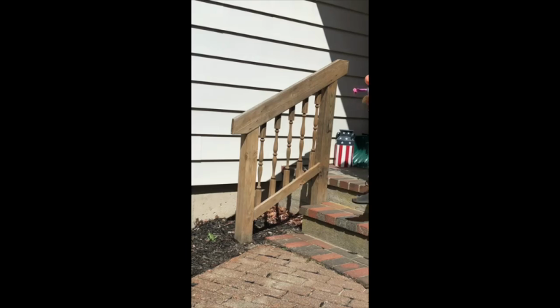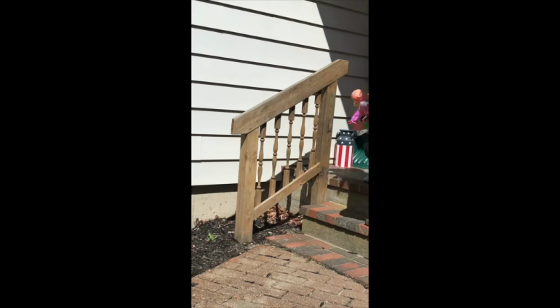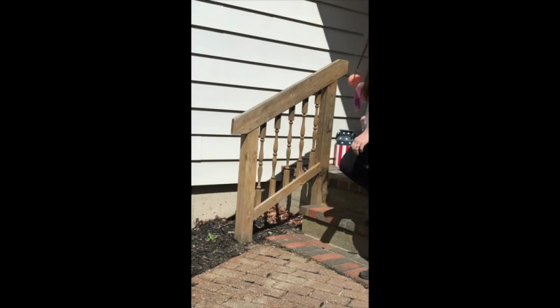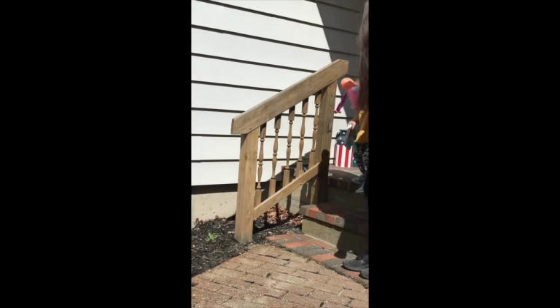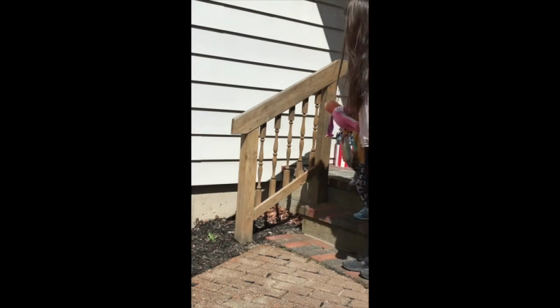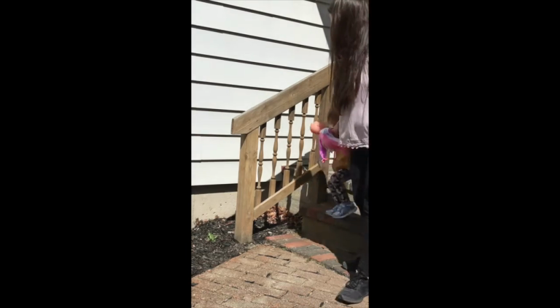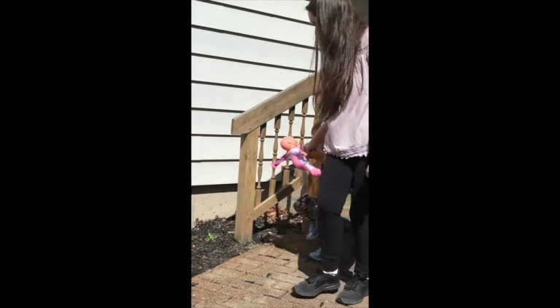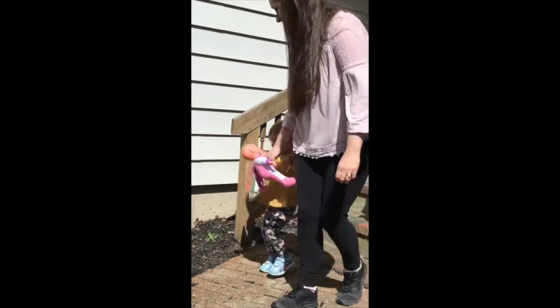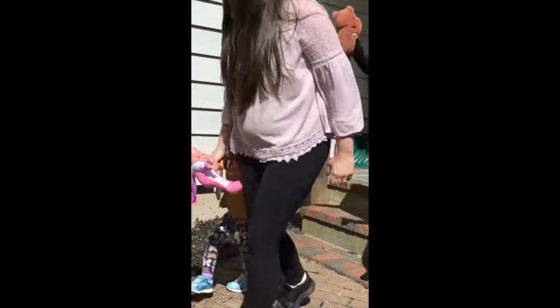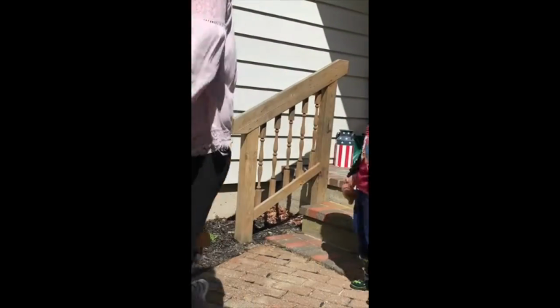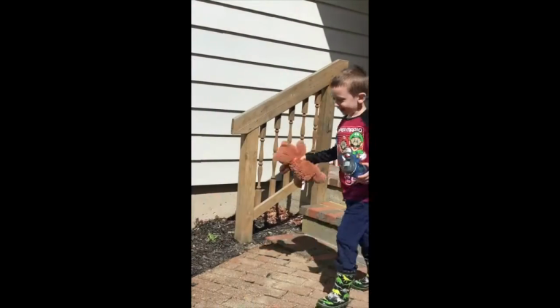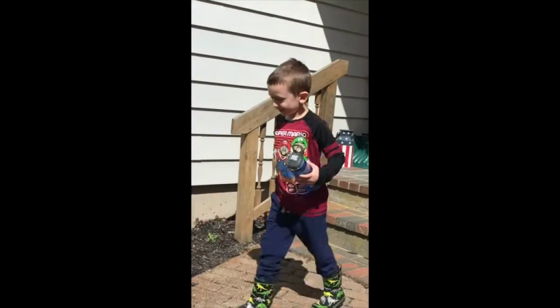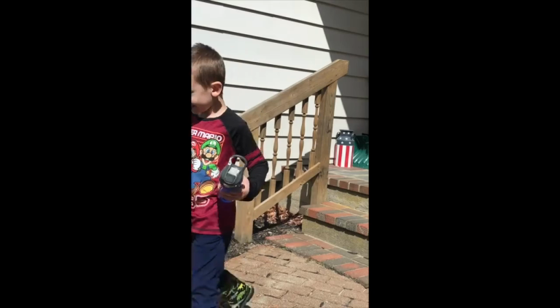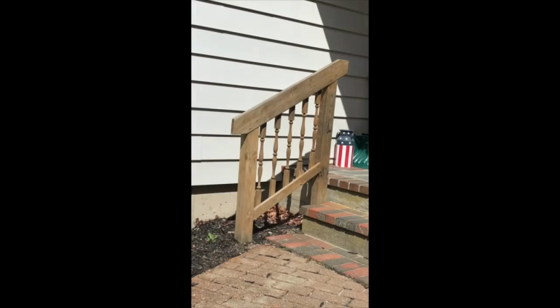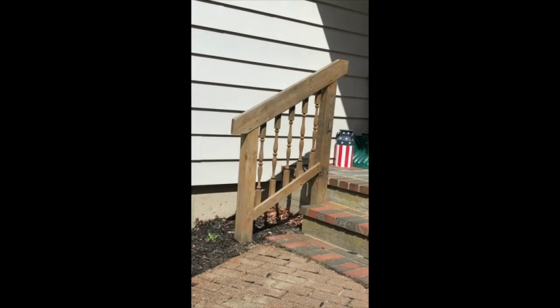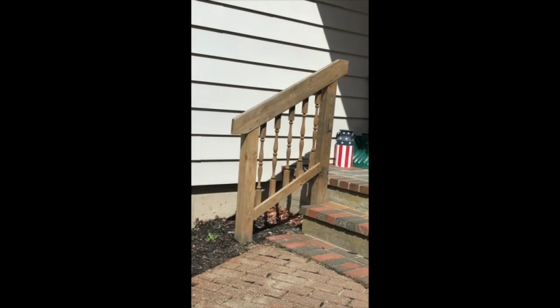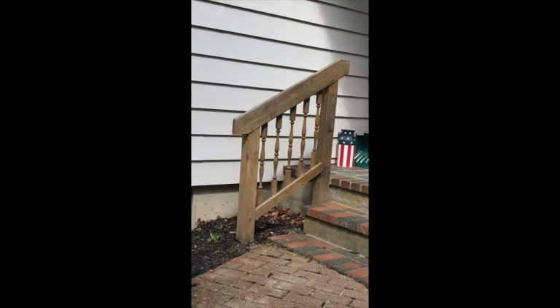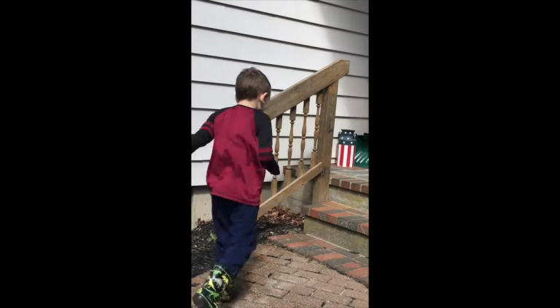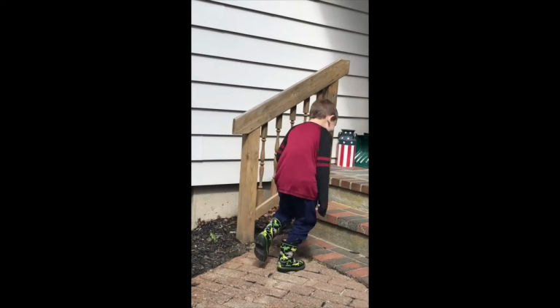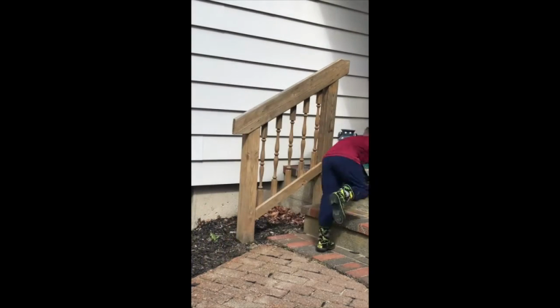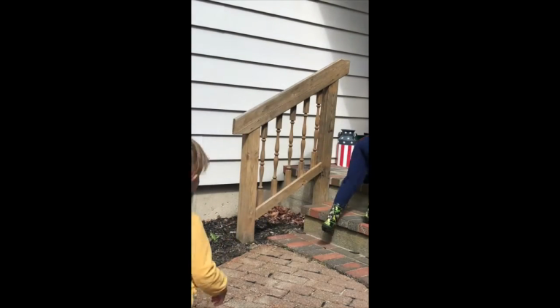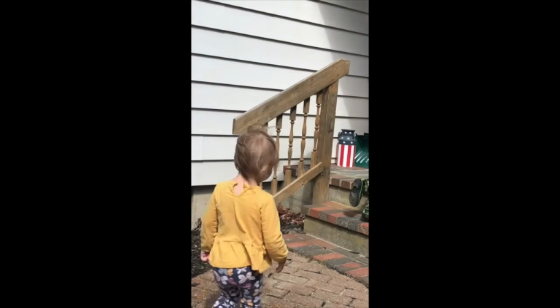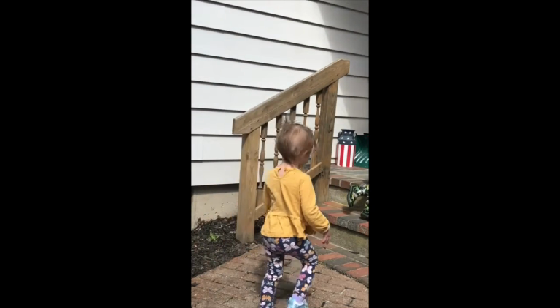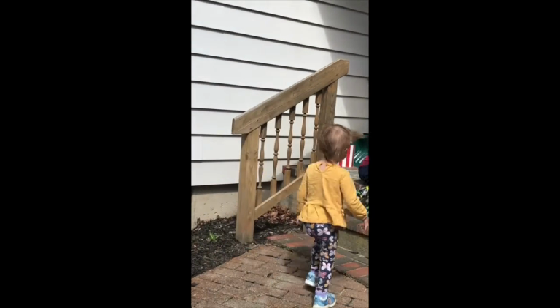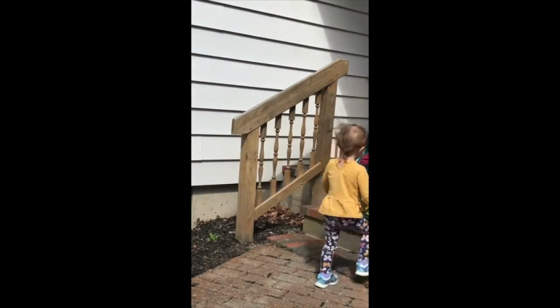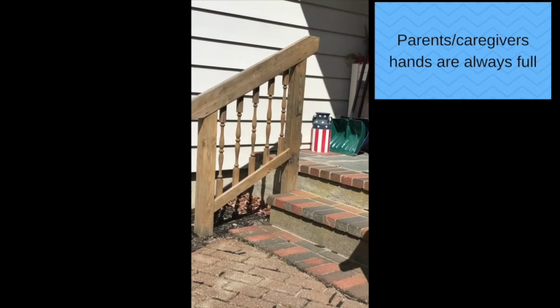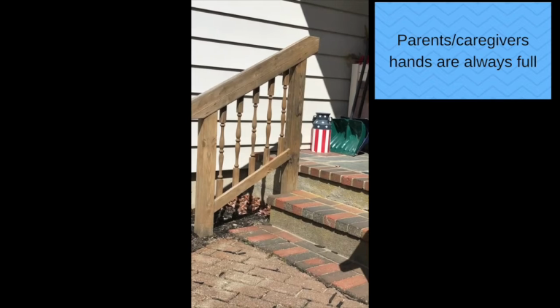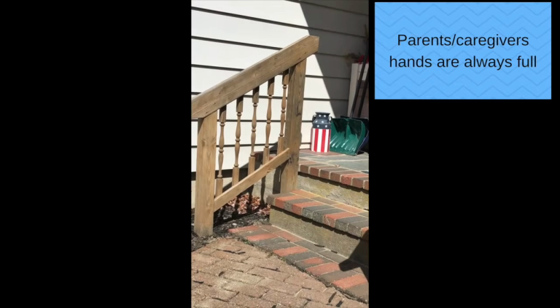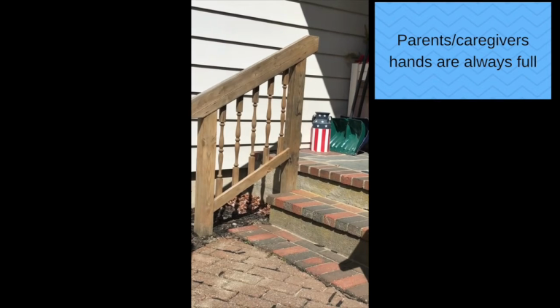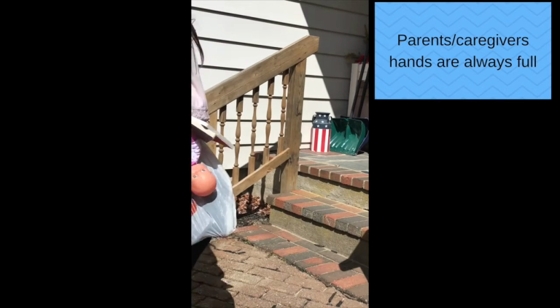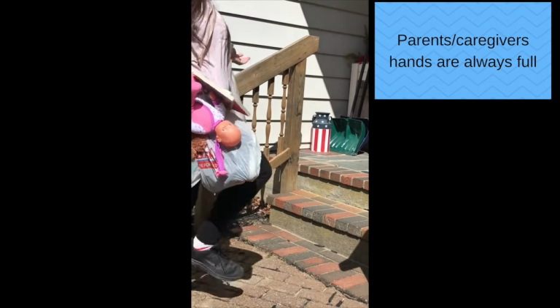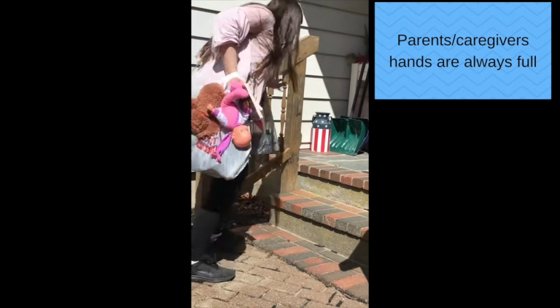Don't get me wrong, it is super cute when they both run for a stuffed animal to bring in the car. But then it turns into drinks and toys — and then look at this. Empty hands, empty hands. And then there's me: overloaded parent hands.